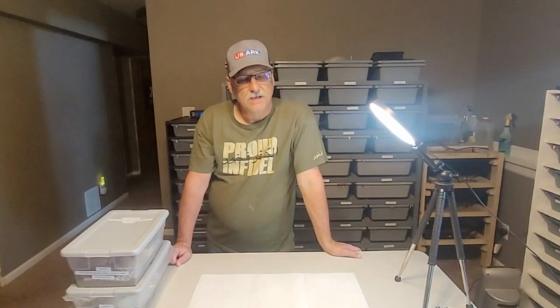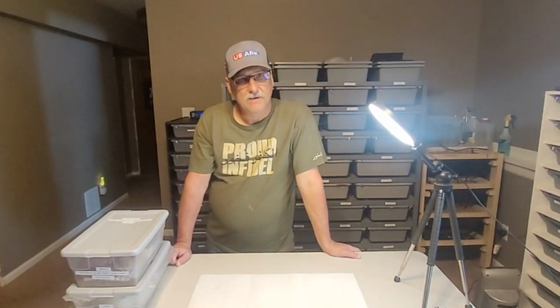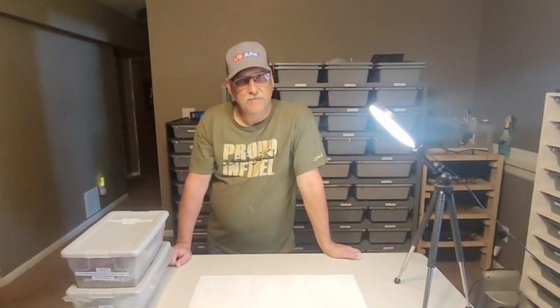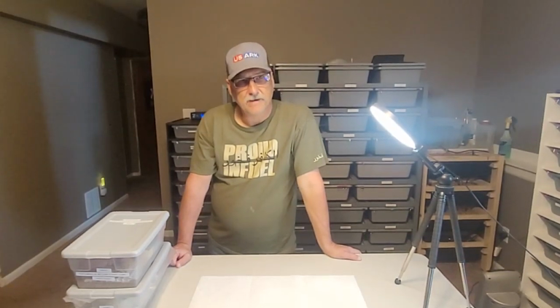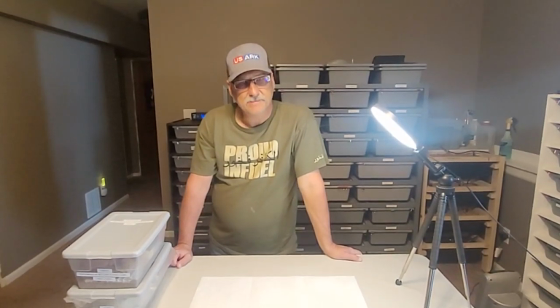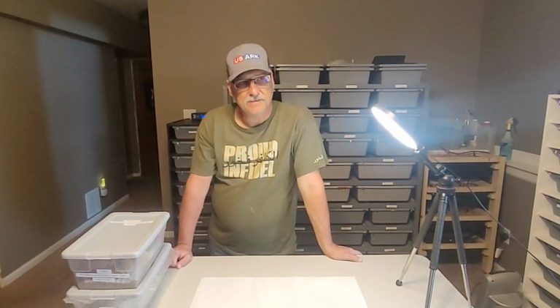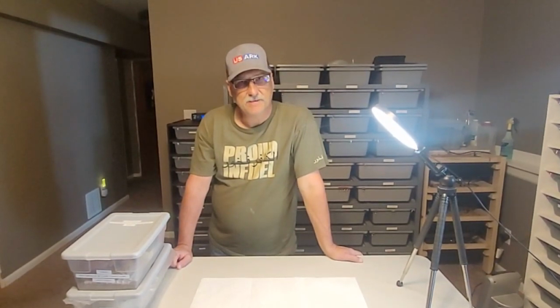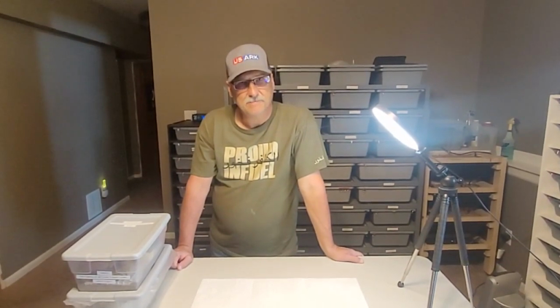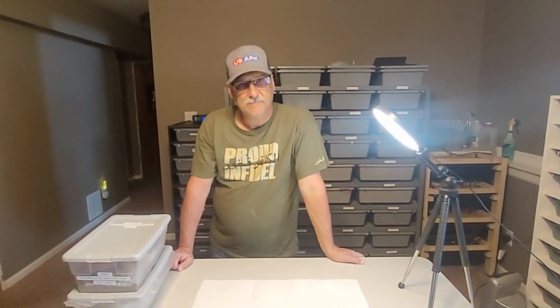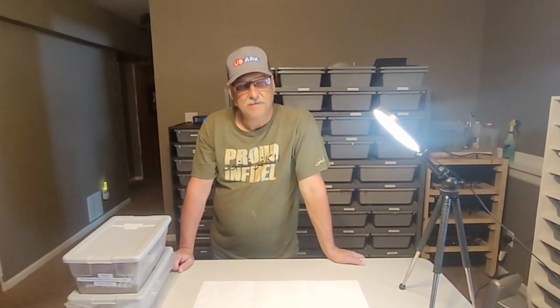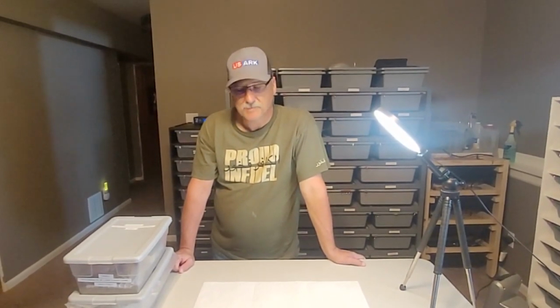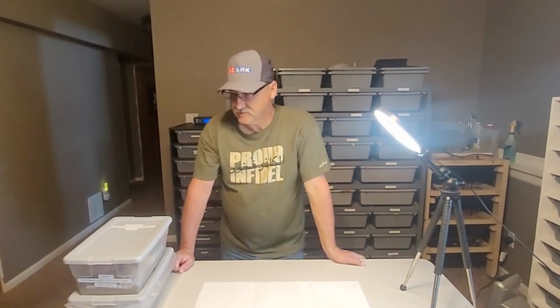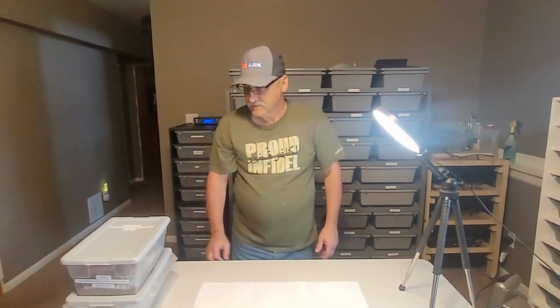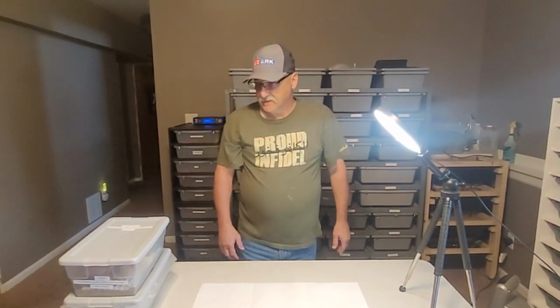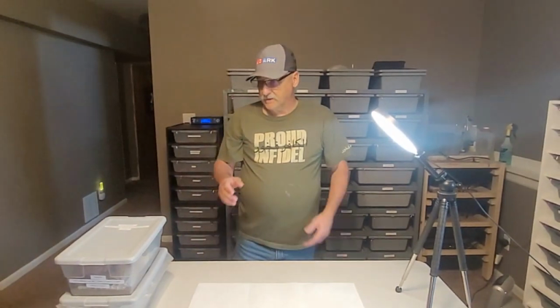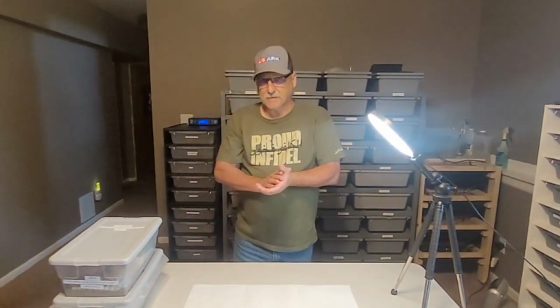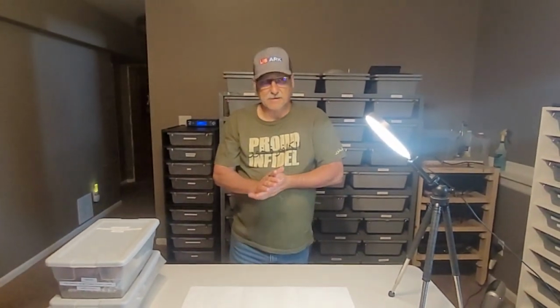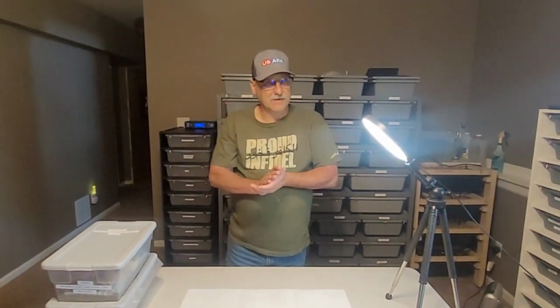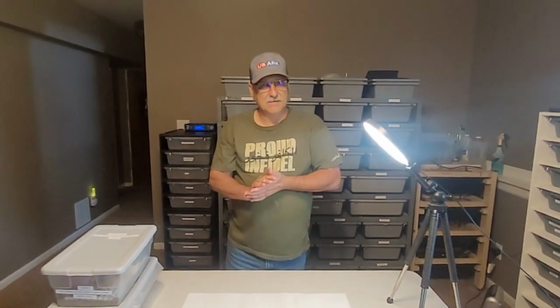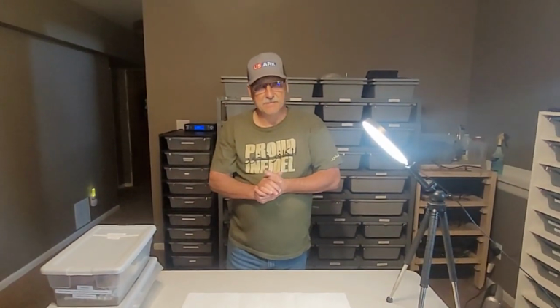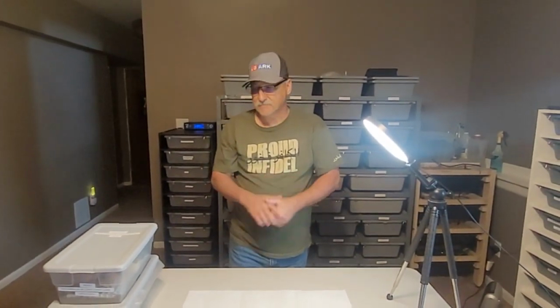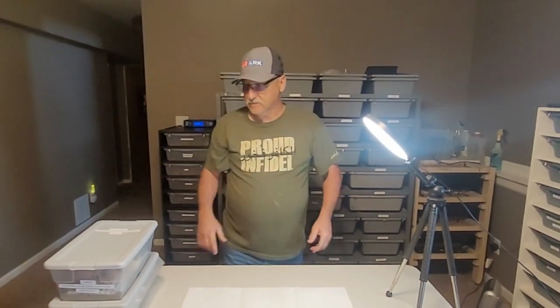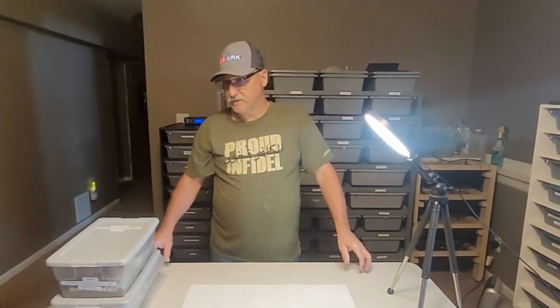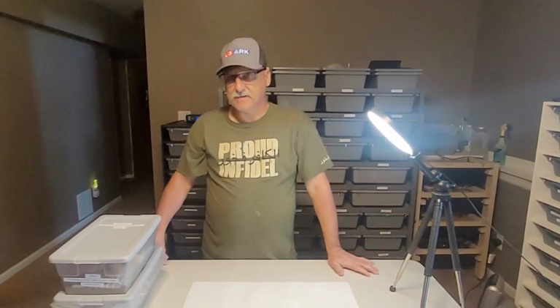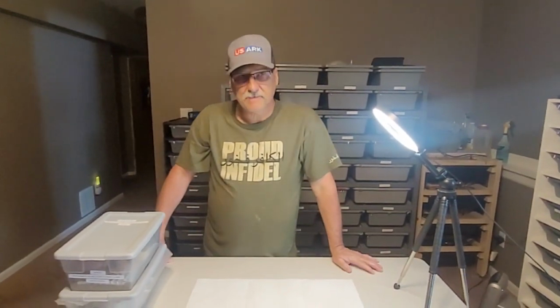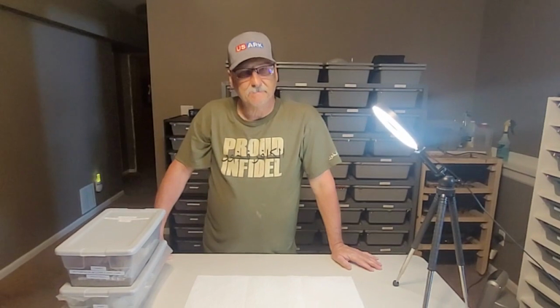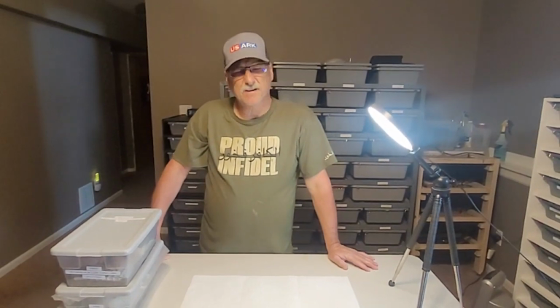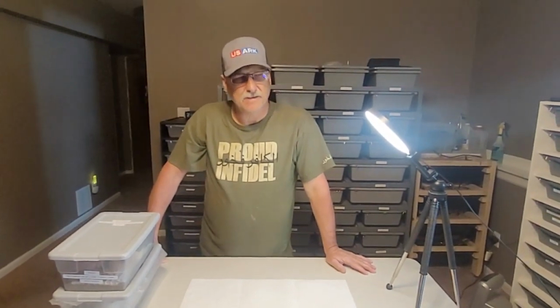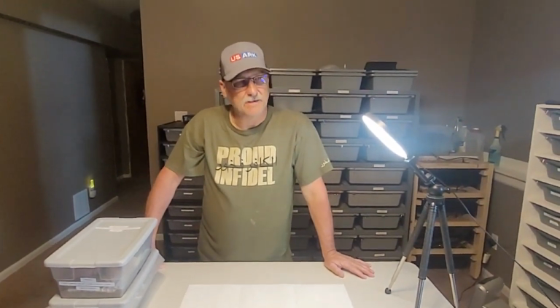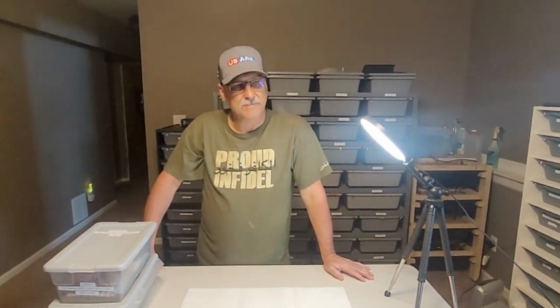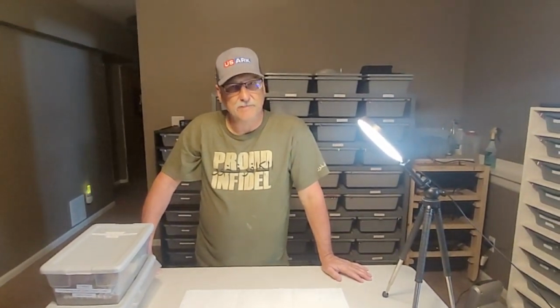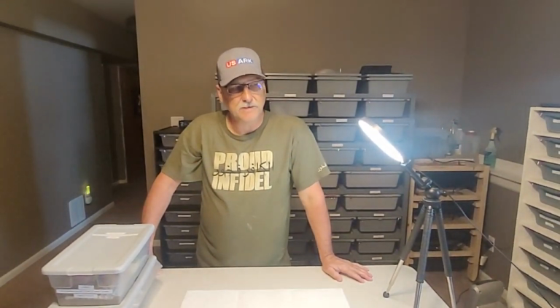Hey YouTube, welcome back. This is Nick and Daryl from Royal Temptations. We're going to open up a couple eggs. It's only like our fourth video.